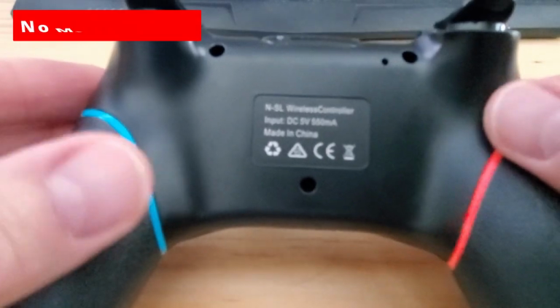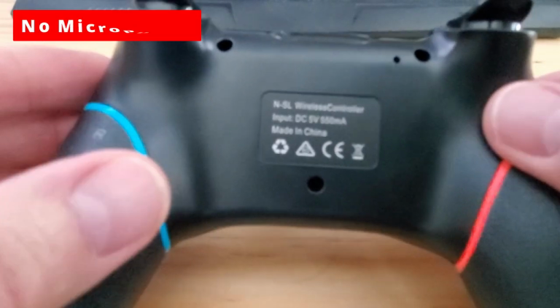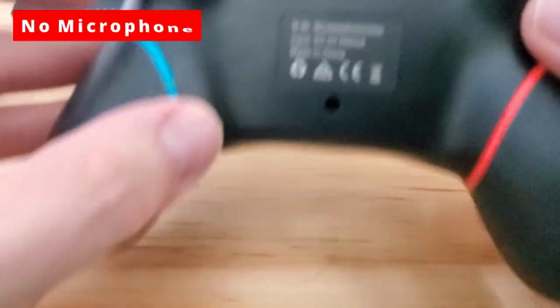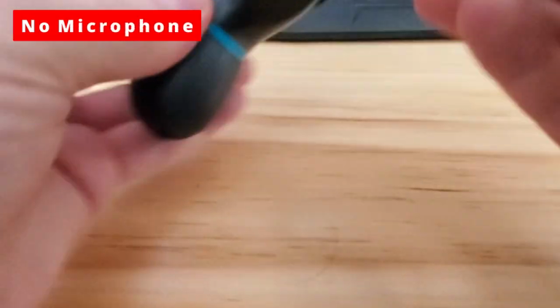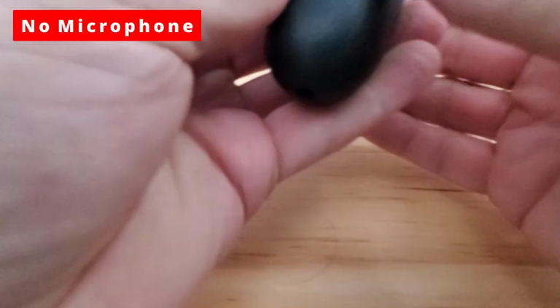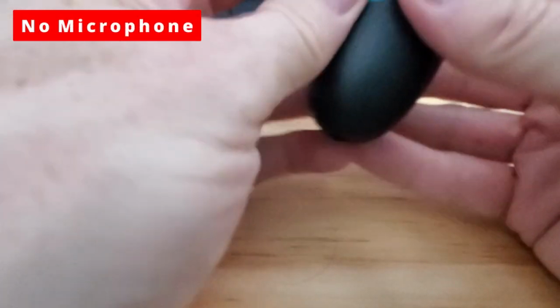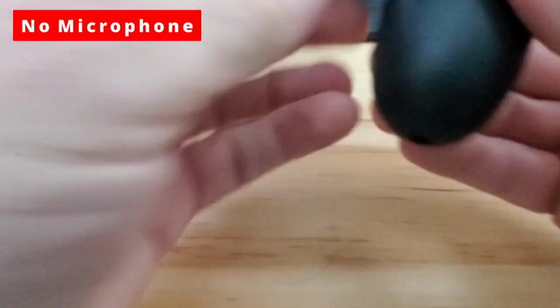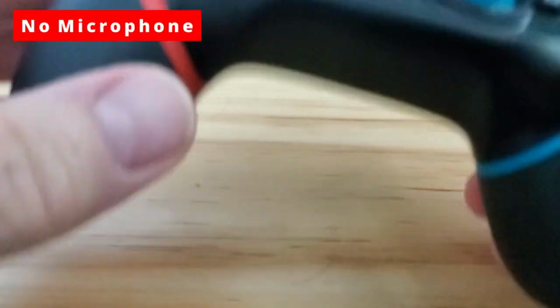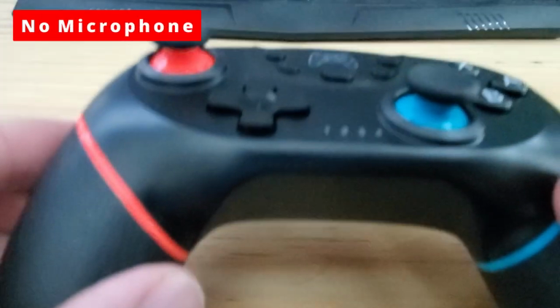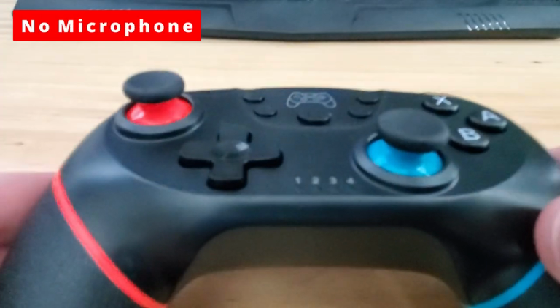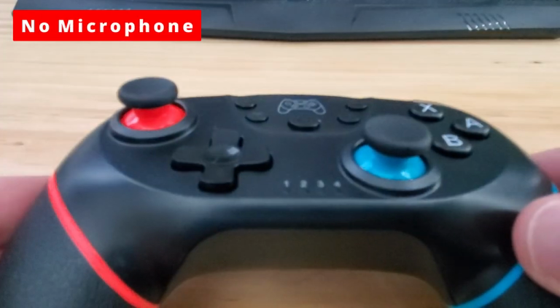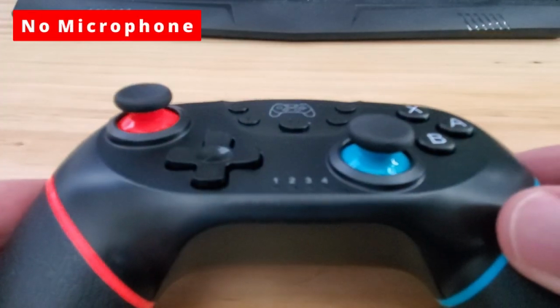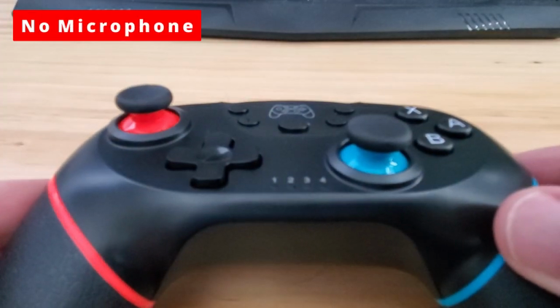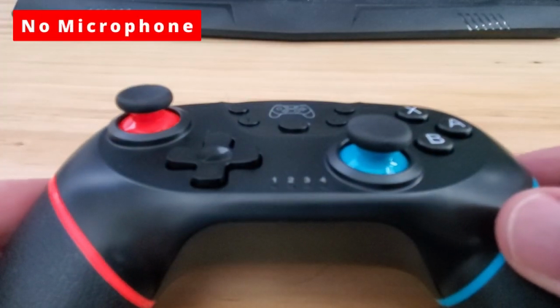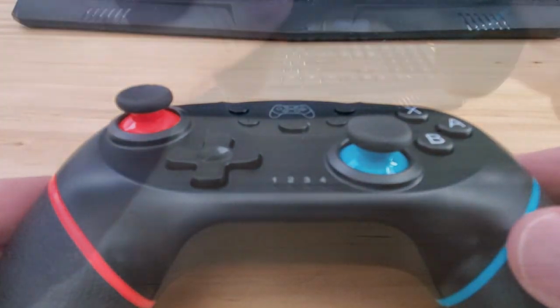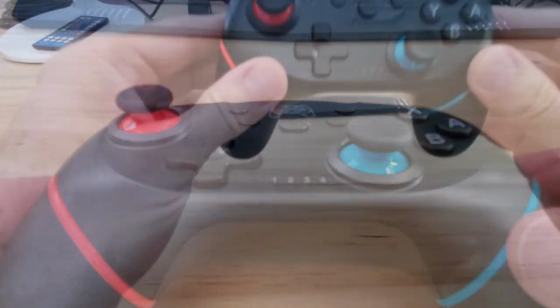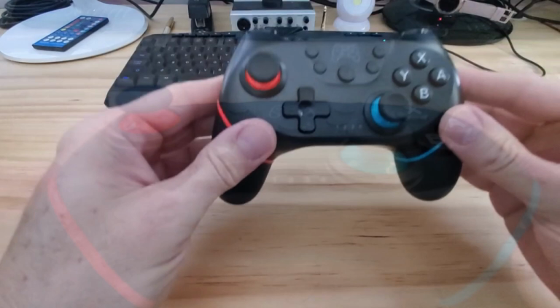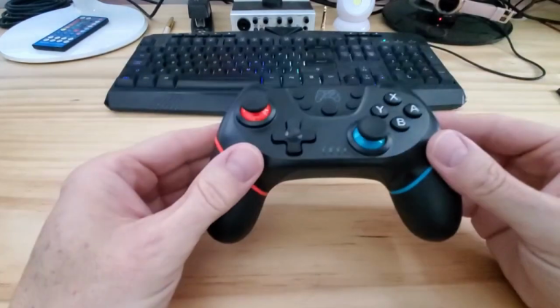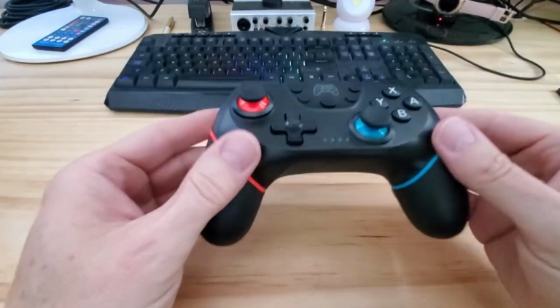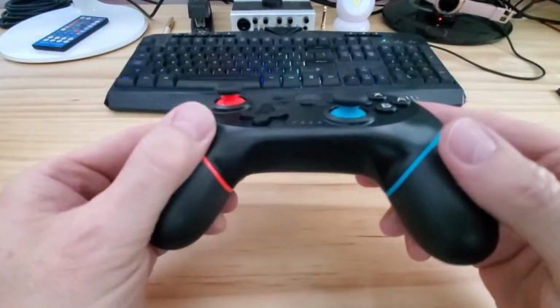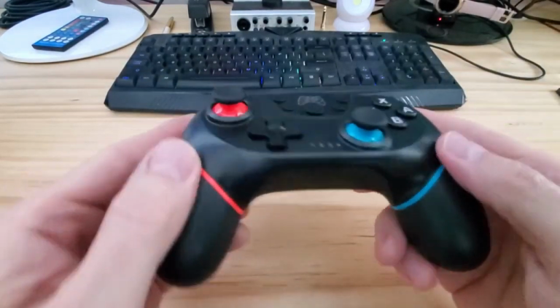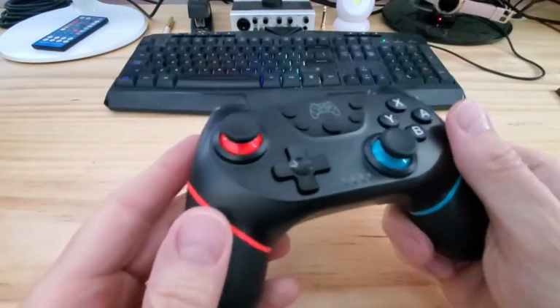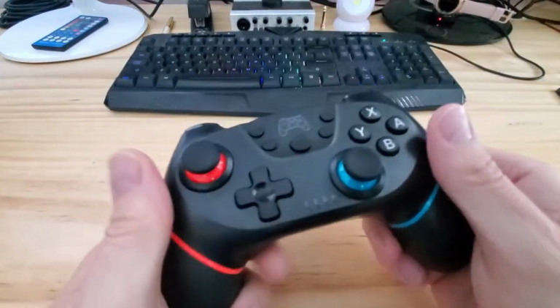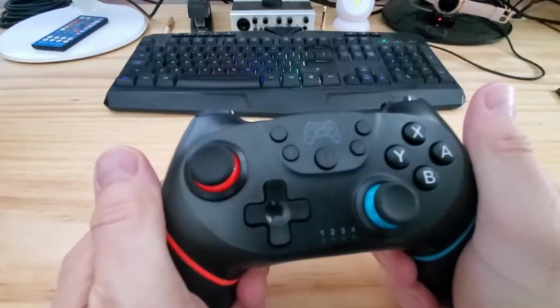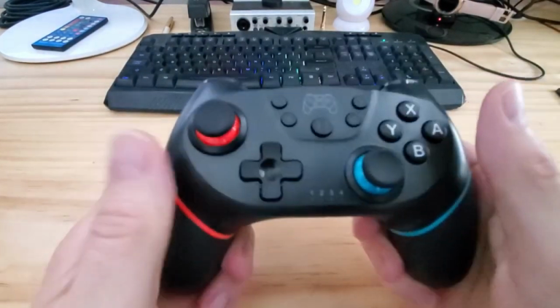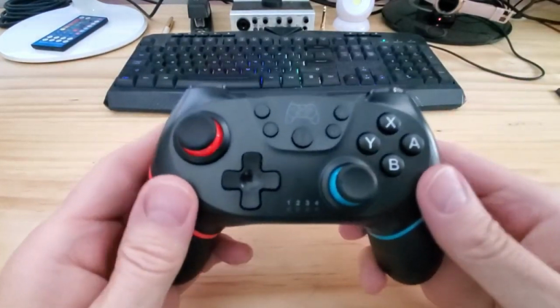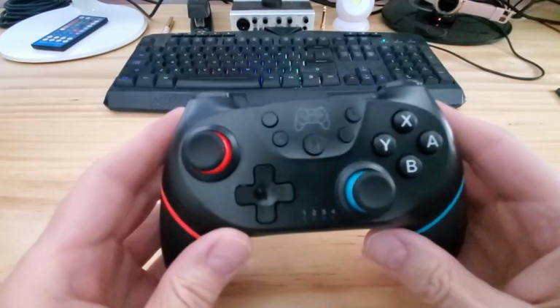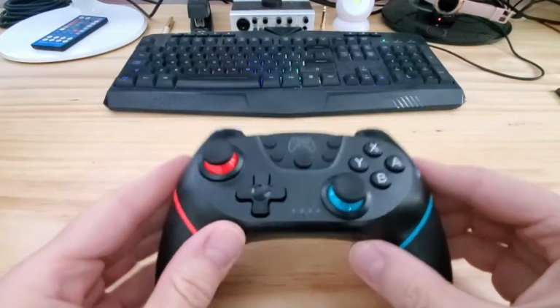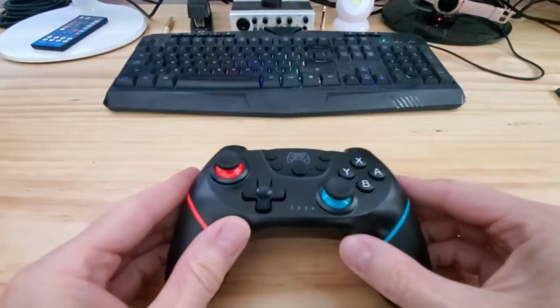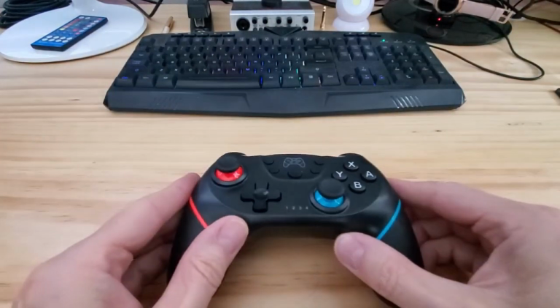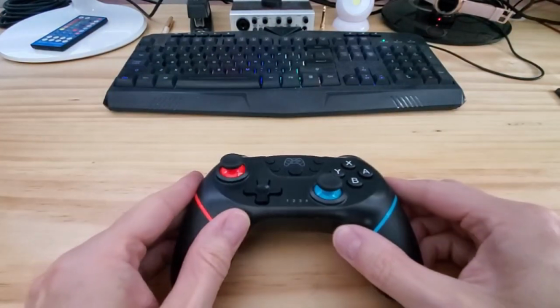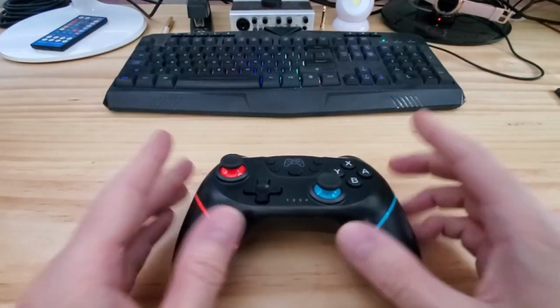This controller does not have a microphone. And you can connect this controller to your Windows PC with a wired connection, but not wireless.